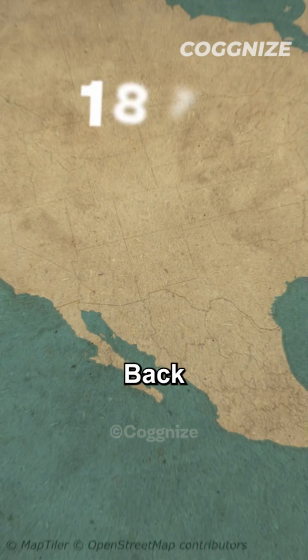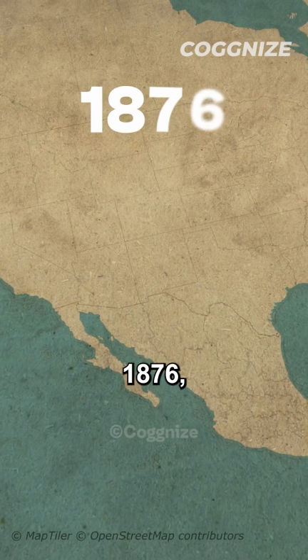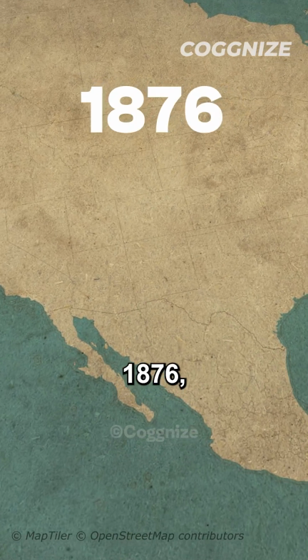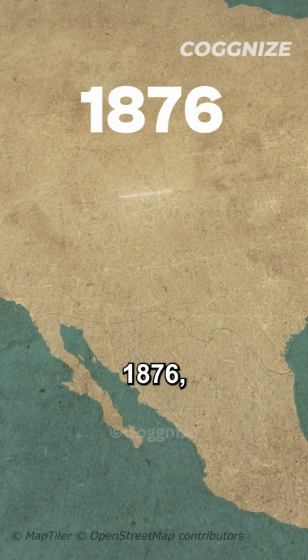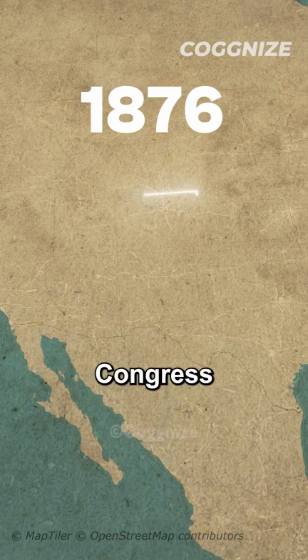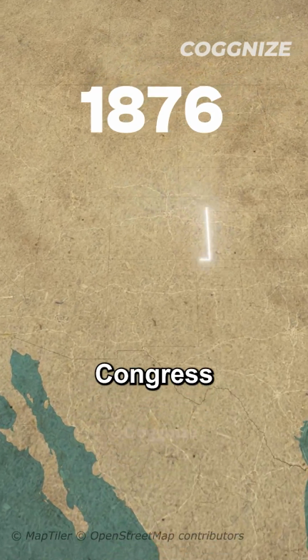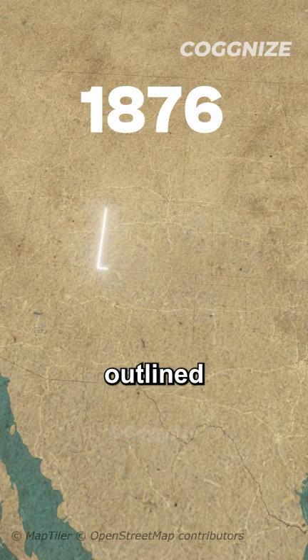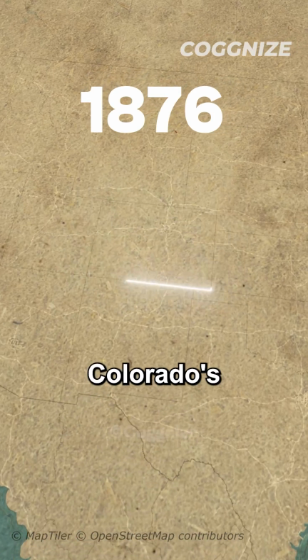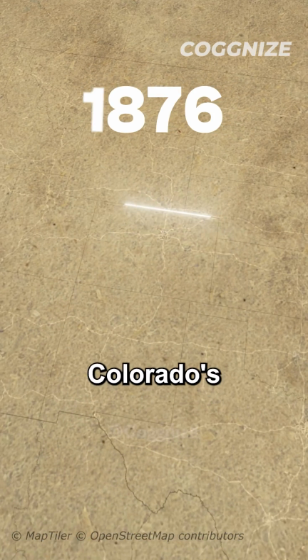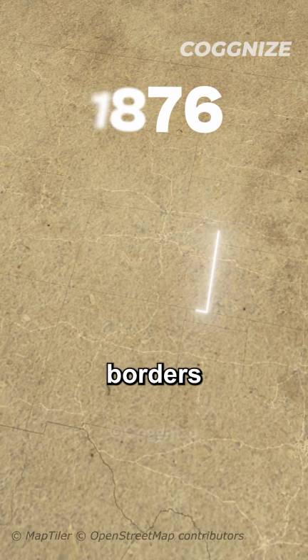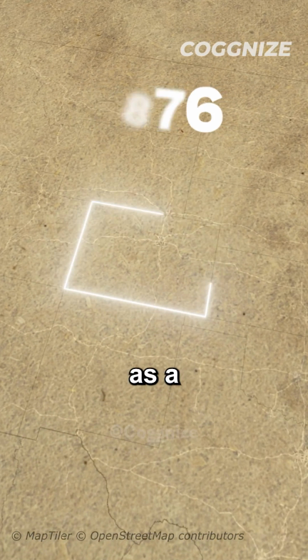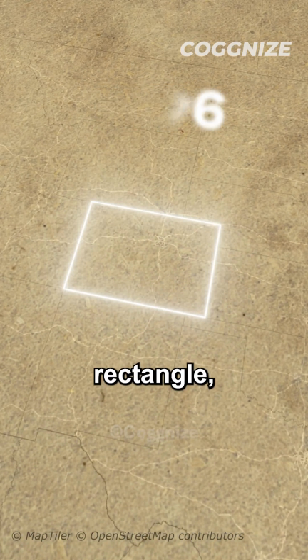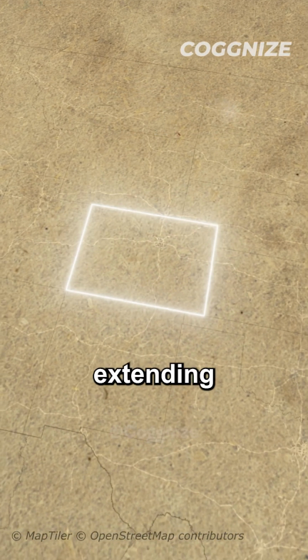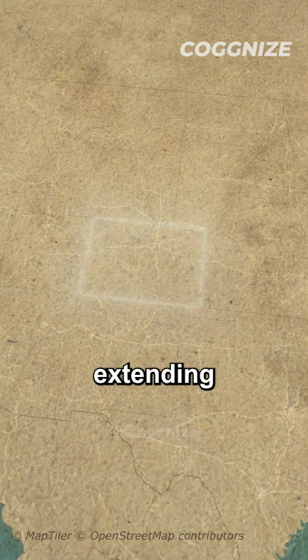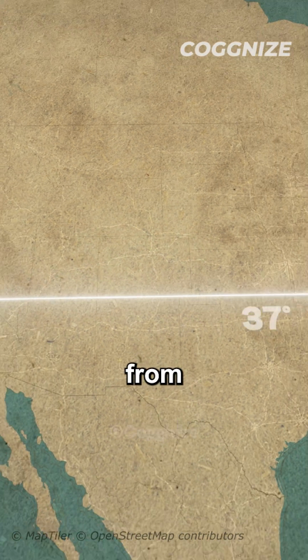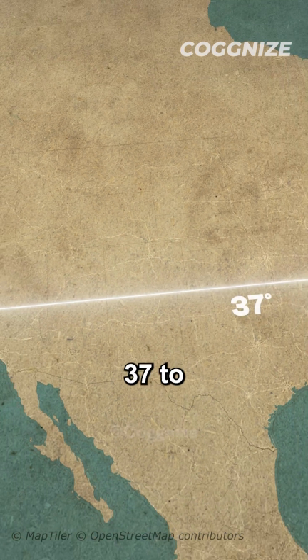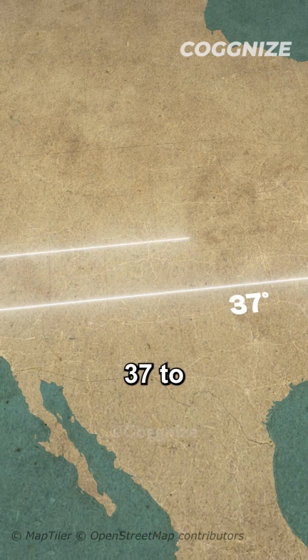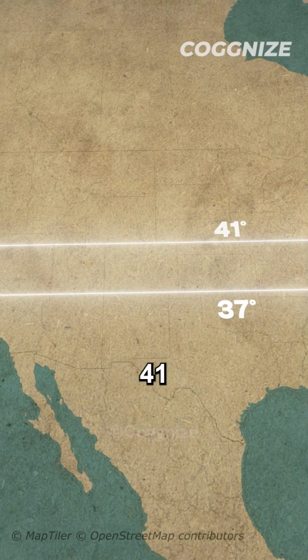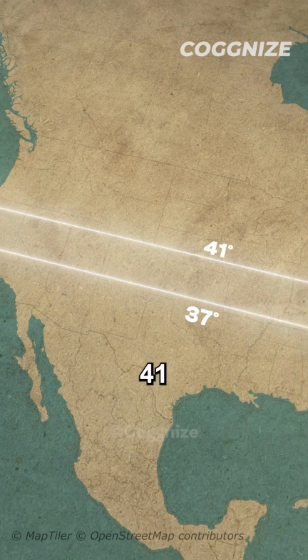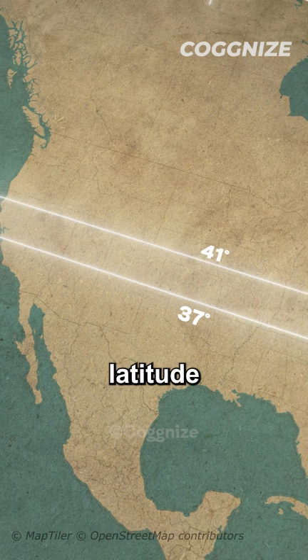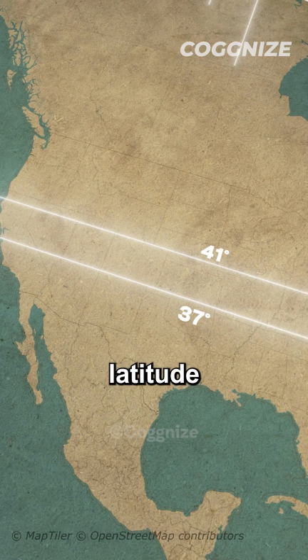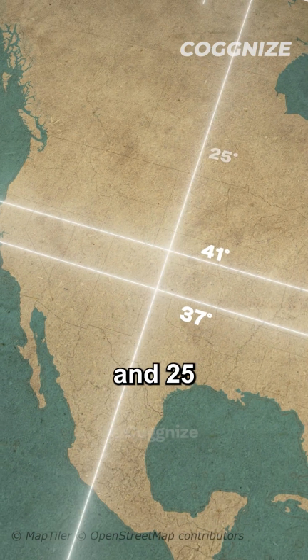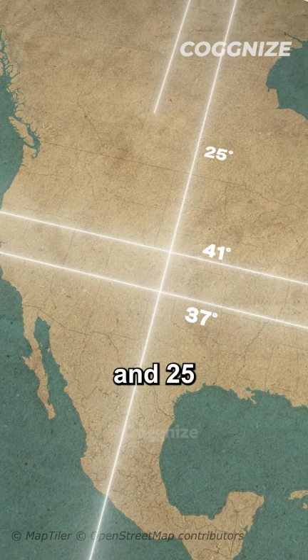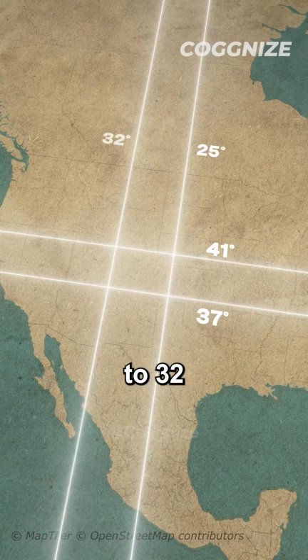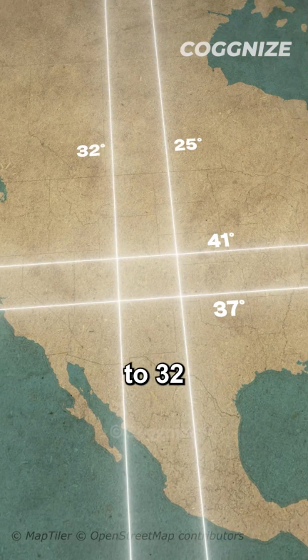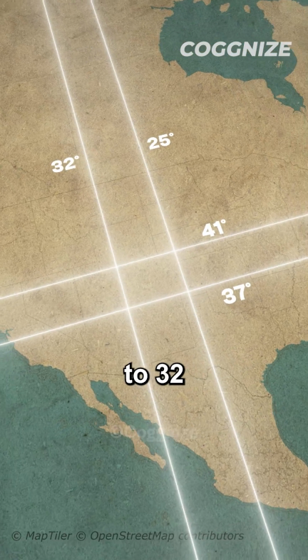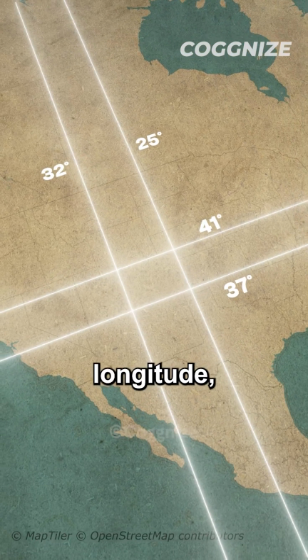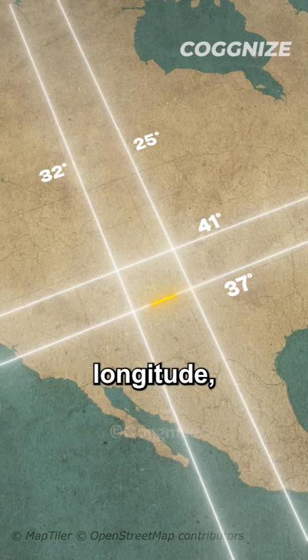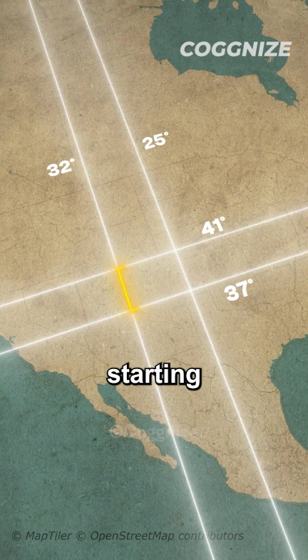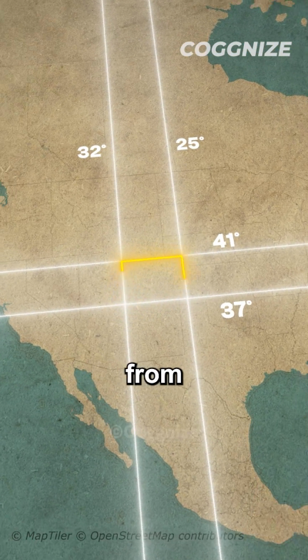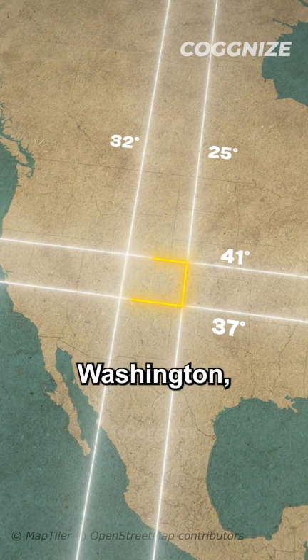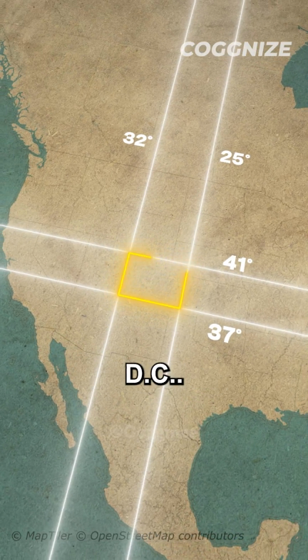Back in 1876, Congress outlined Colorado's borders as a rectangle, extending from 37 to 41 latitude and 25 to 32 longitude, starting from Washington DC.